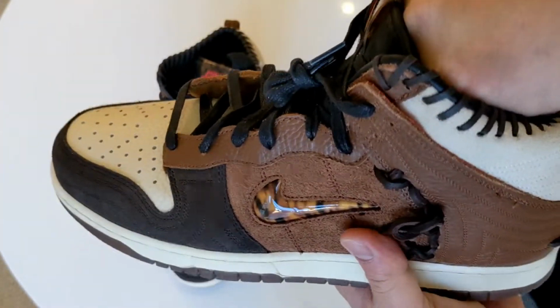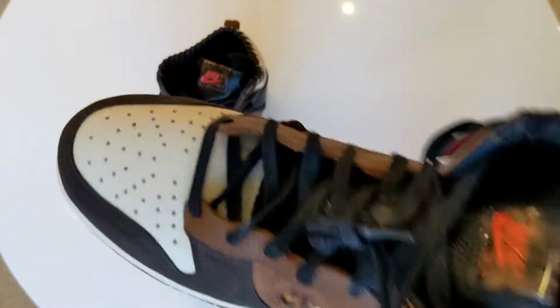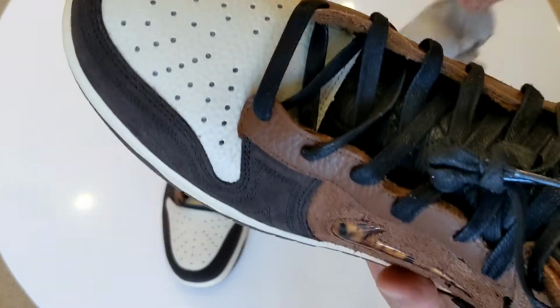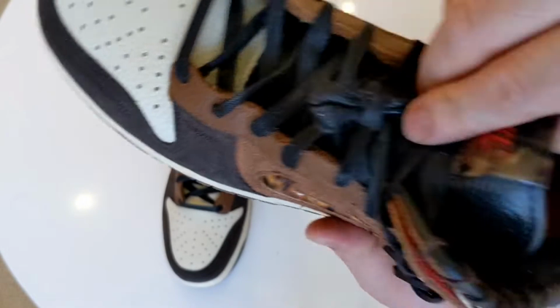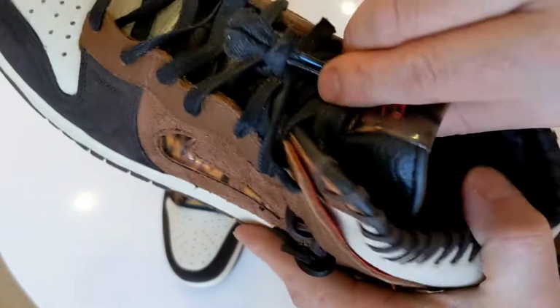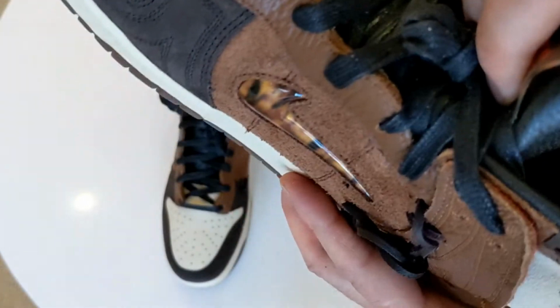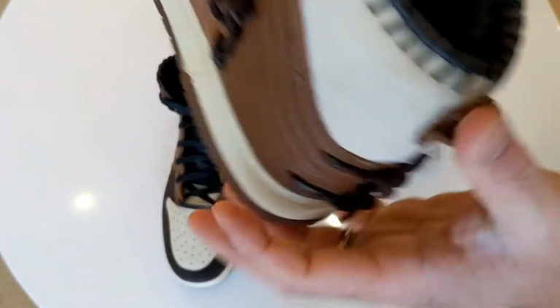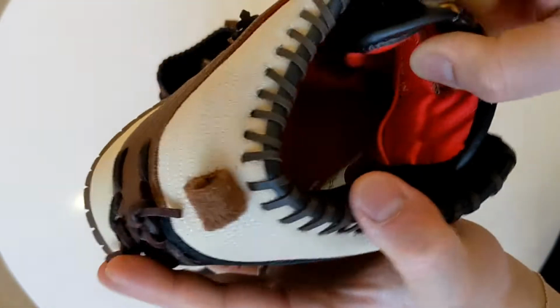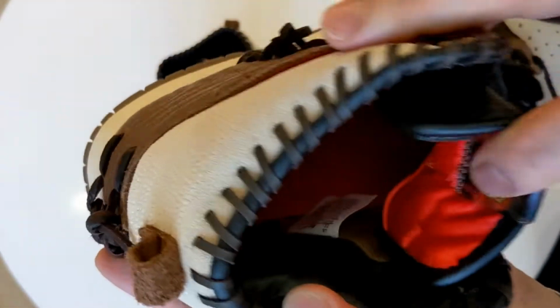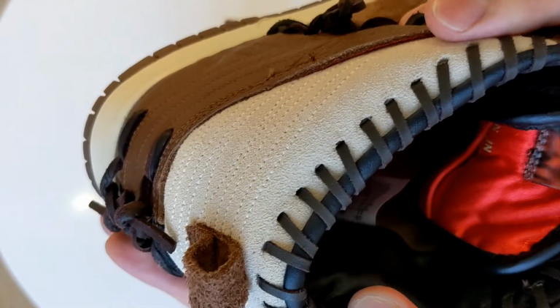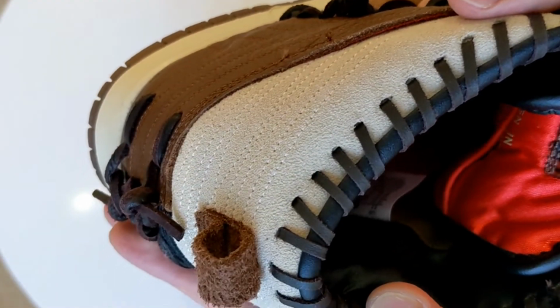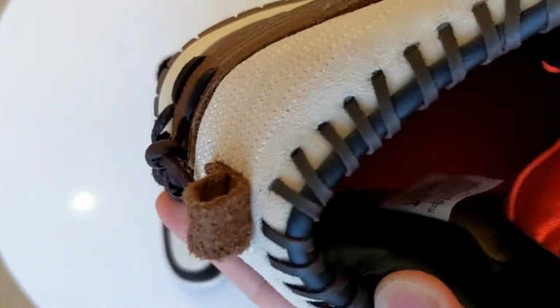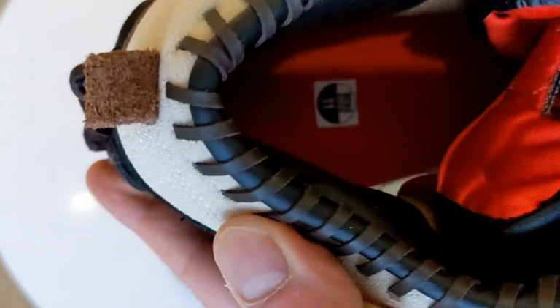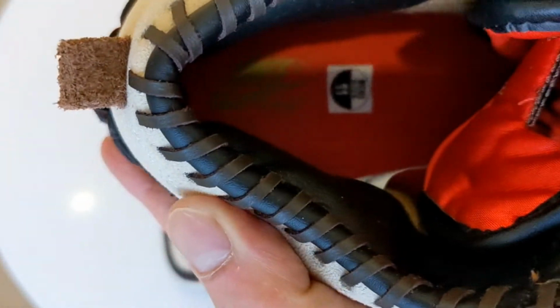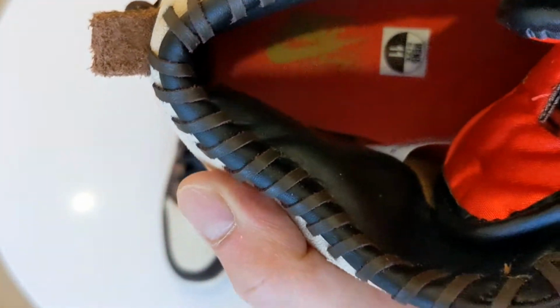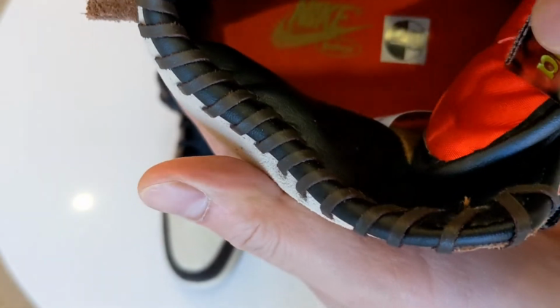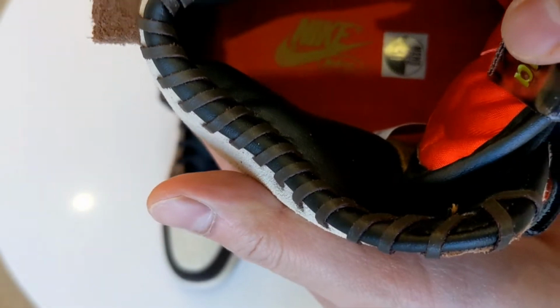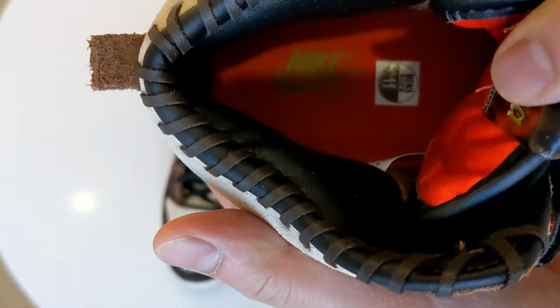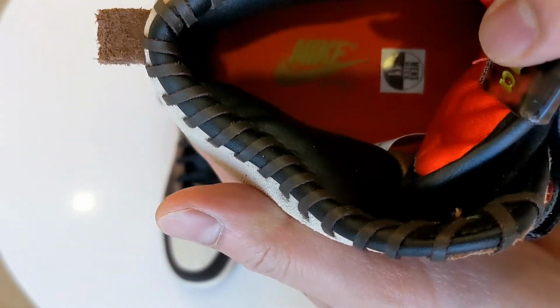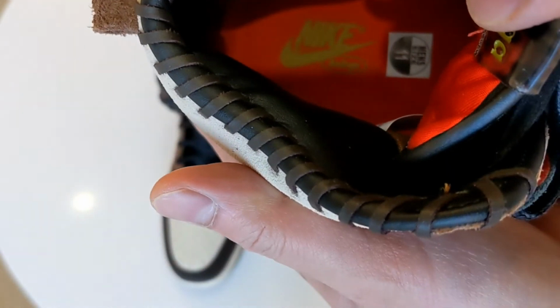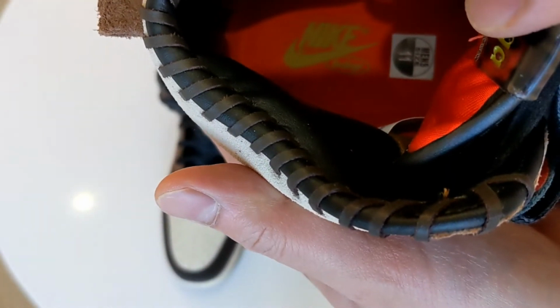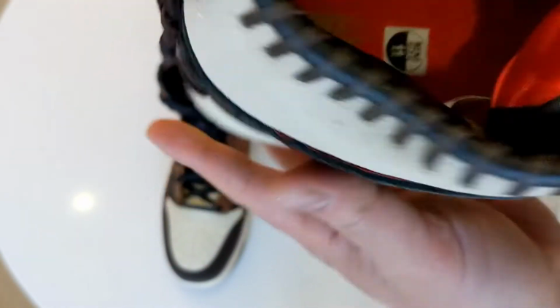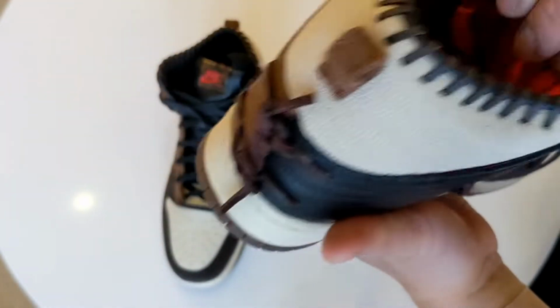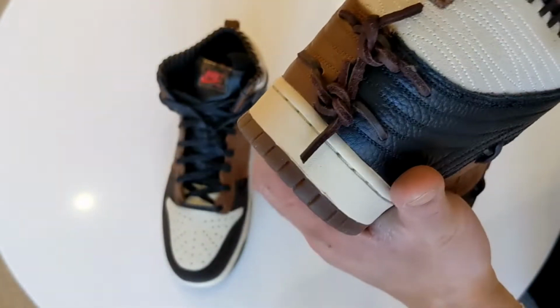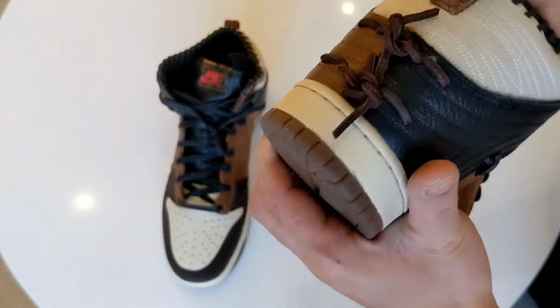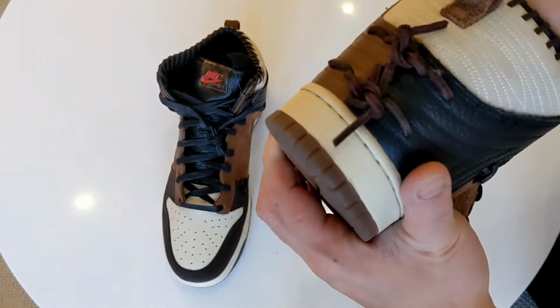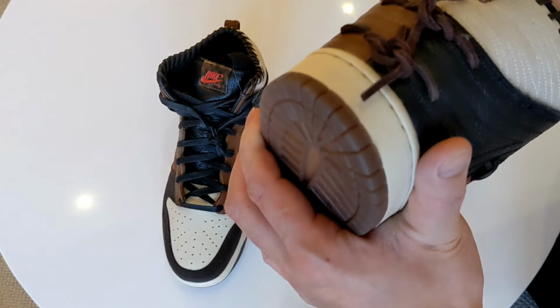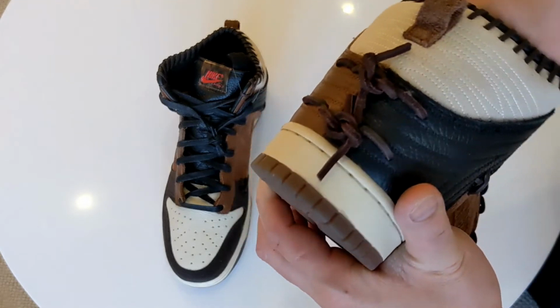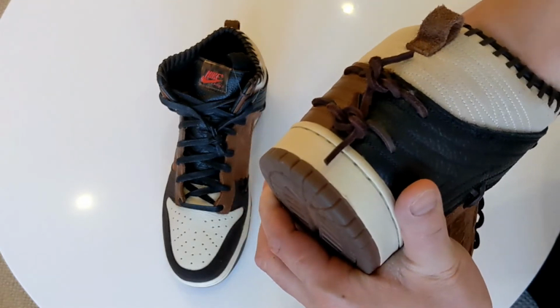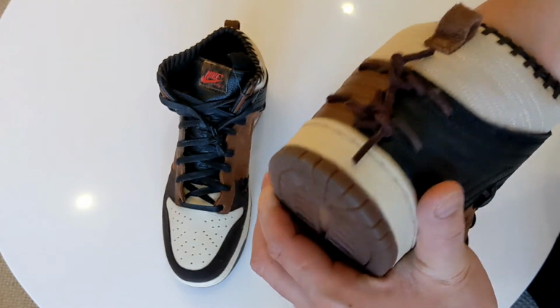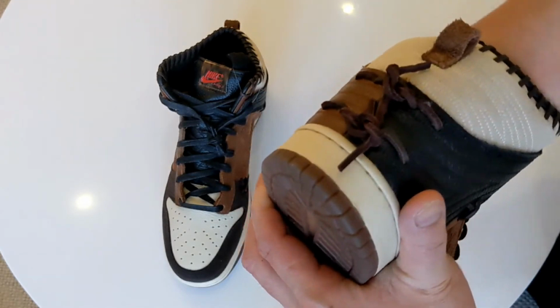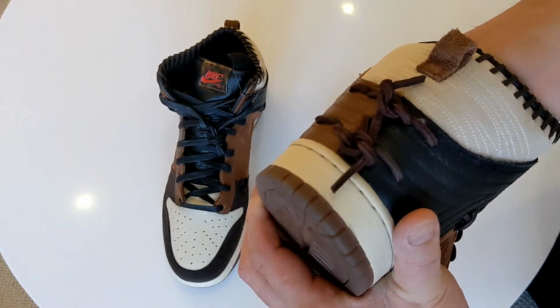Let's have a look at the inside — it's got that same Bodega and Nike branding as the wrapping paper, if you can see that.